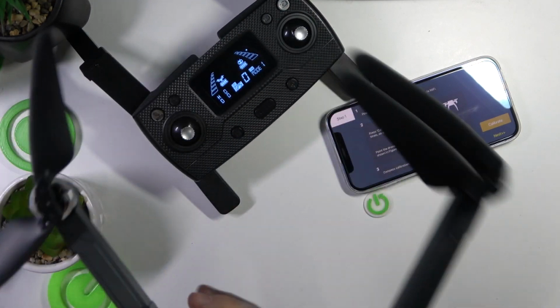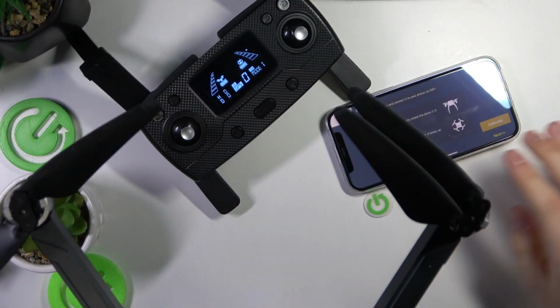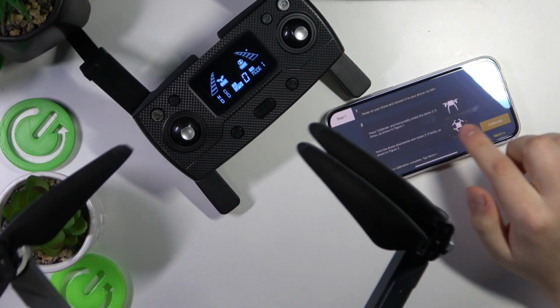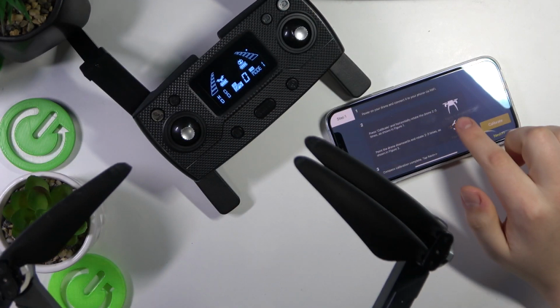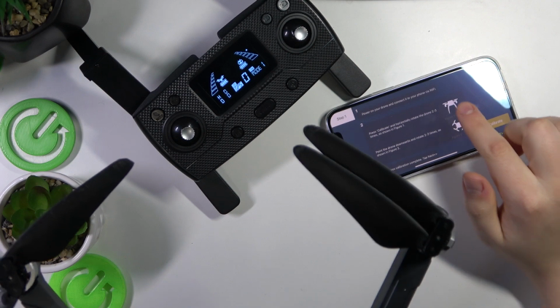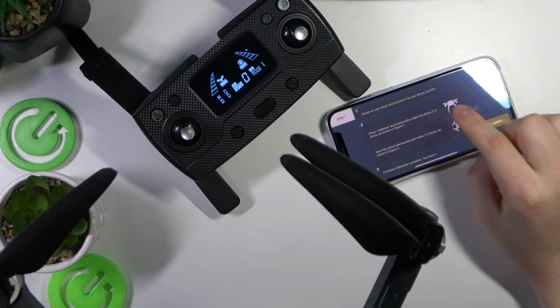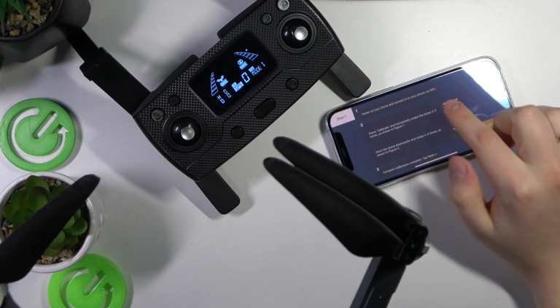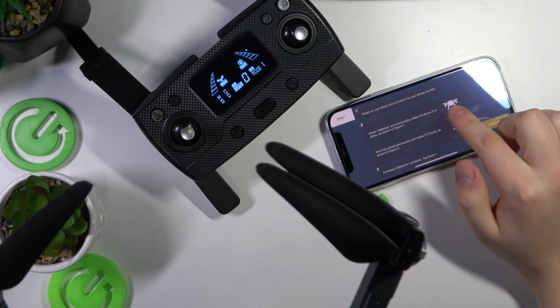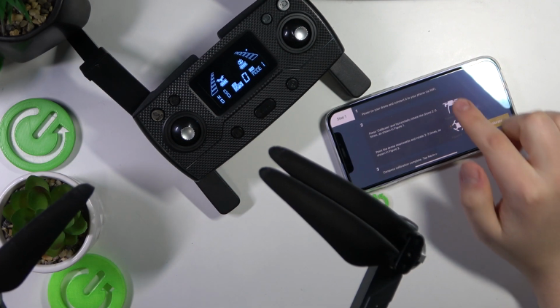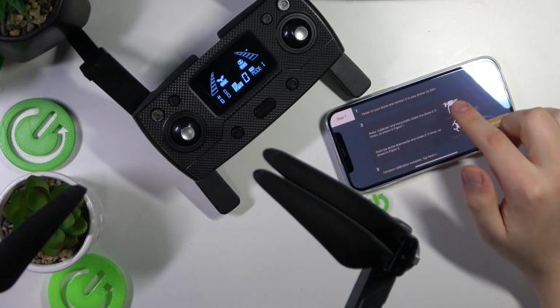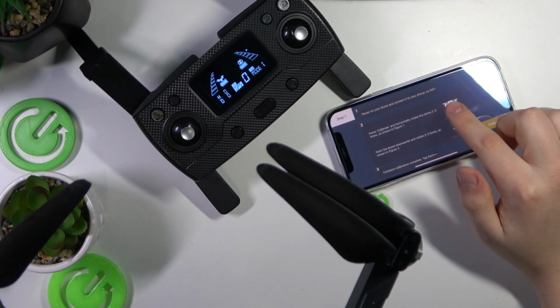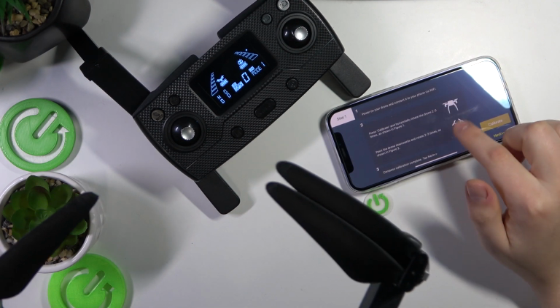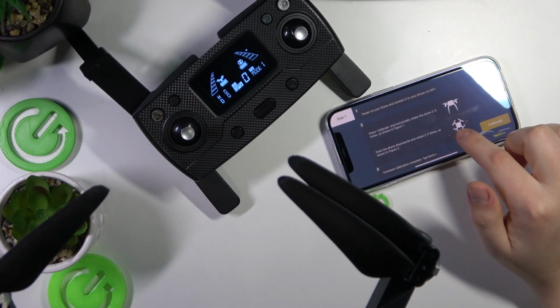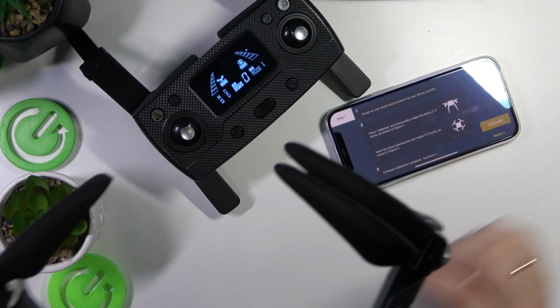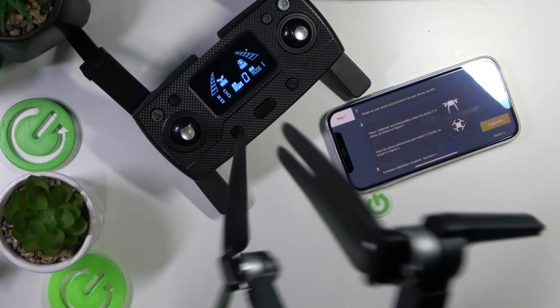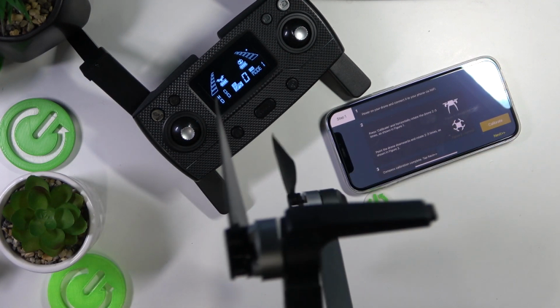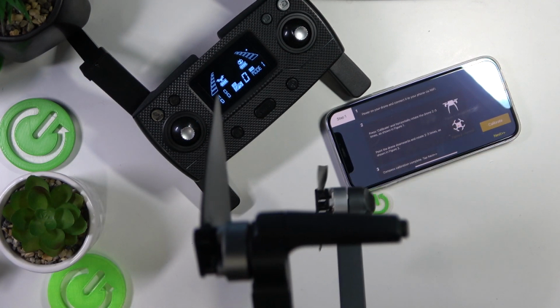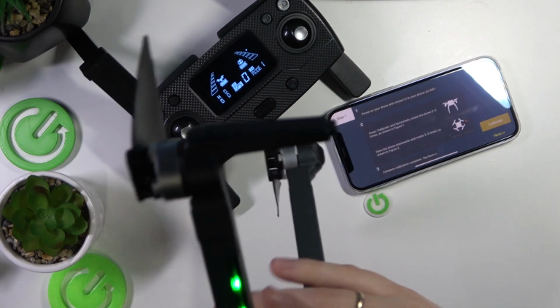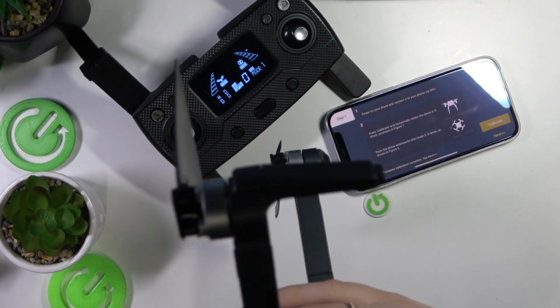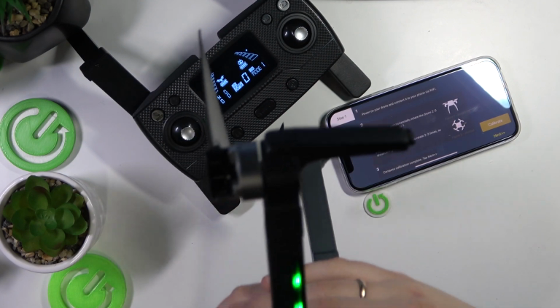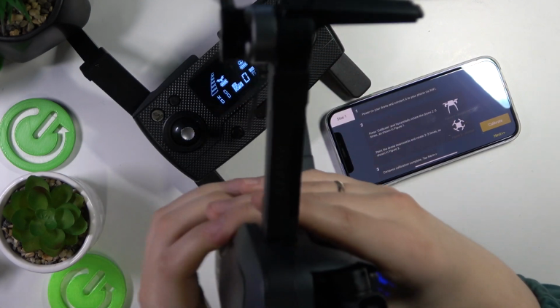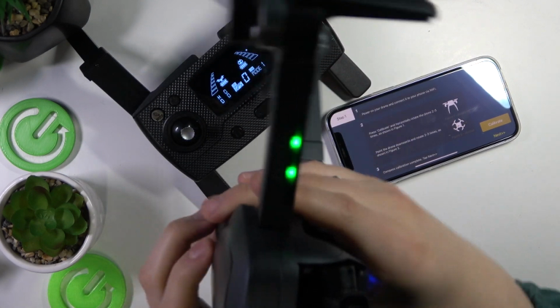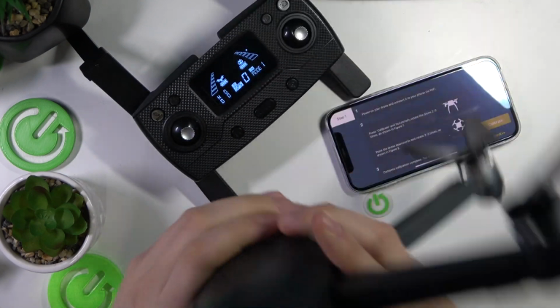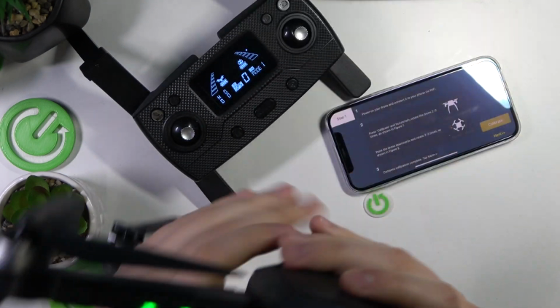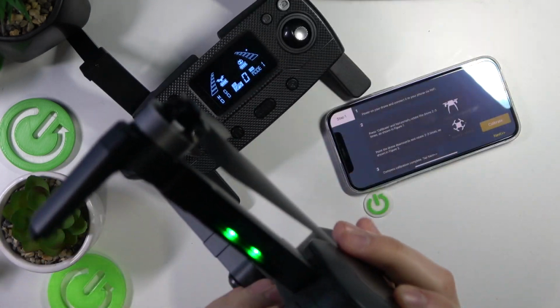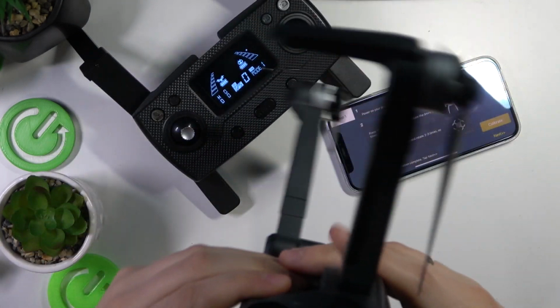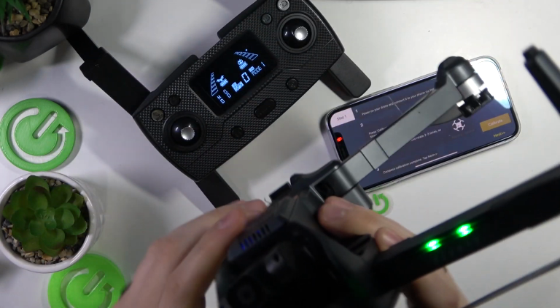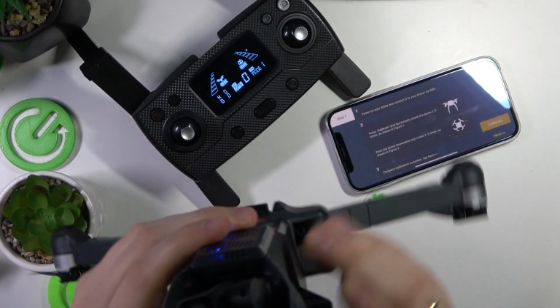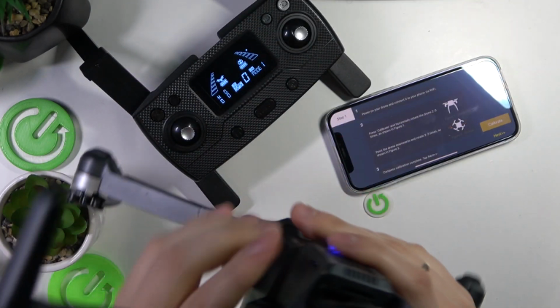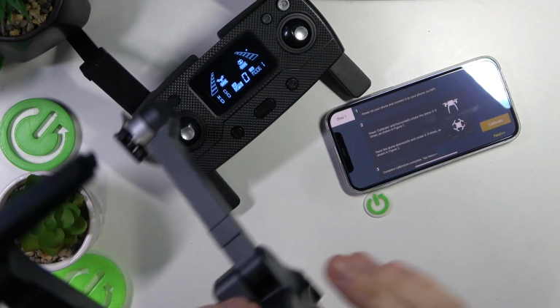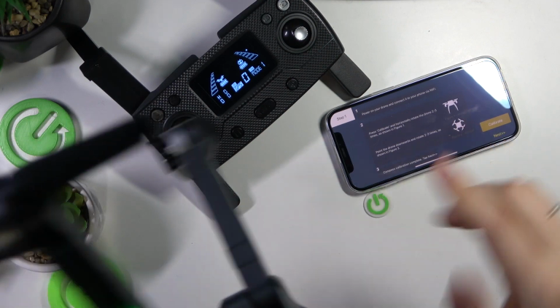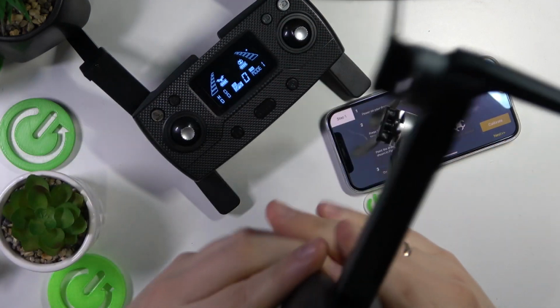The horizontal calibration is finished. As you can see, the arrow from the top picture has moved to the bottom one. Now place your drone vertically and rotate it as shown in the picture.